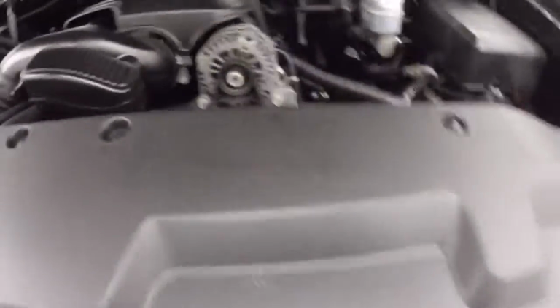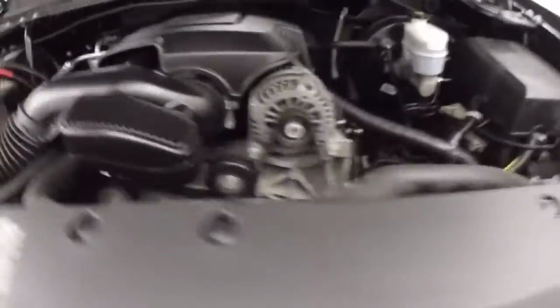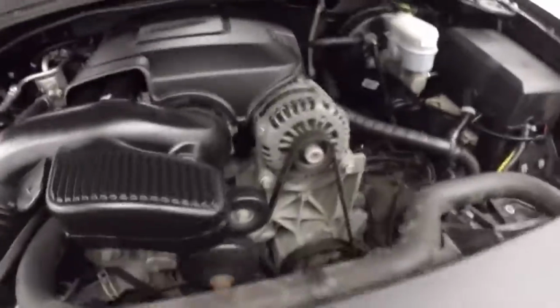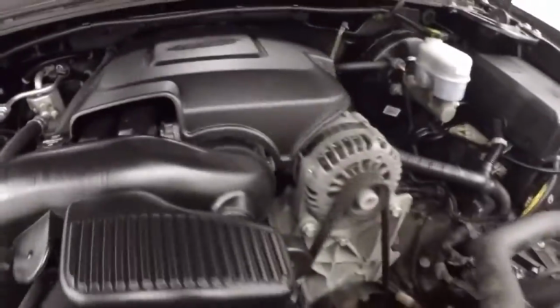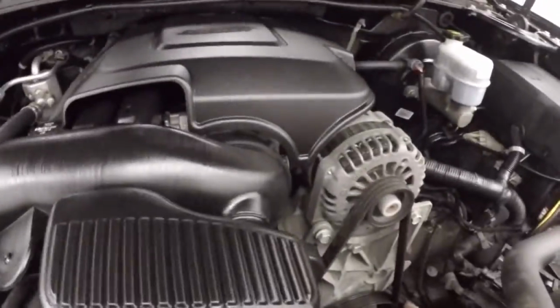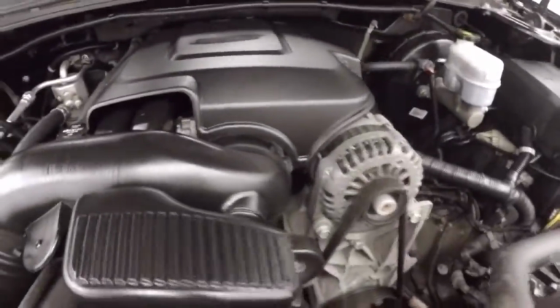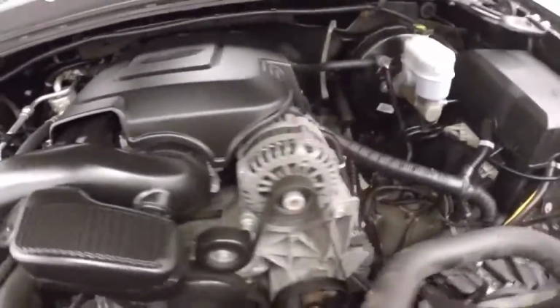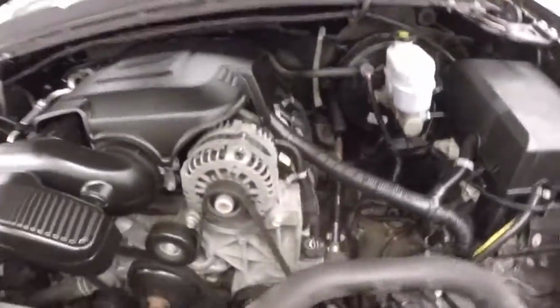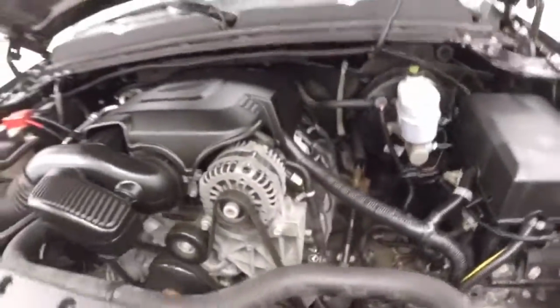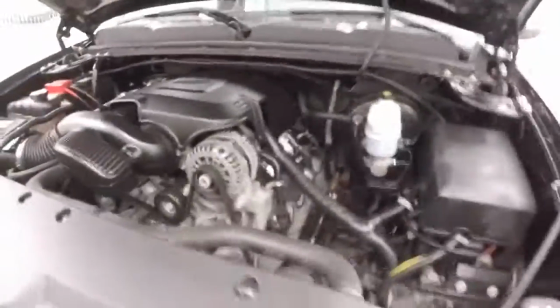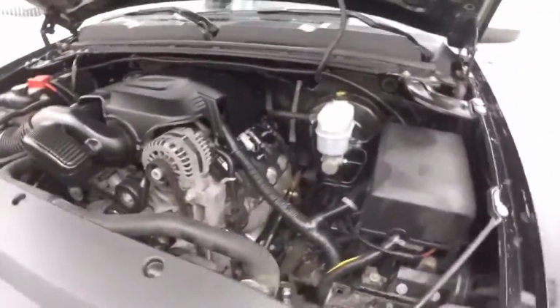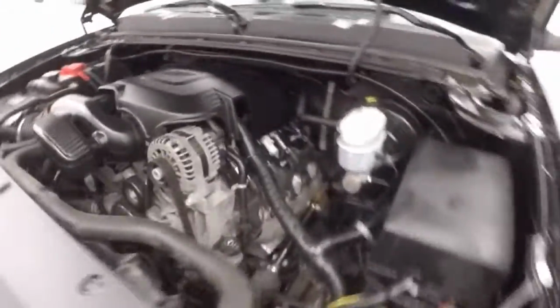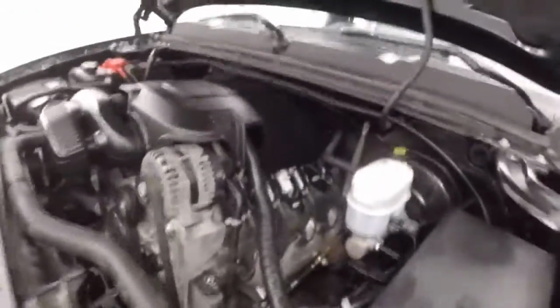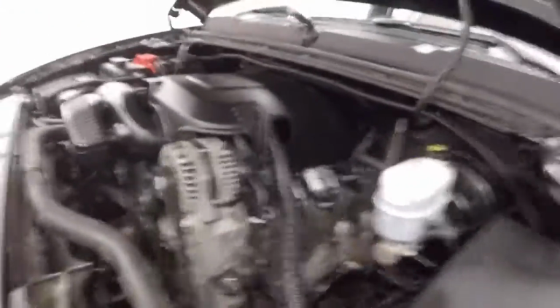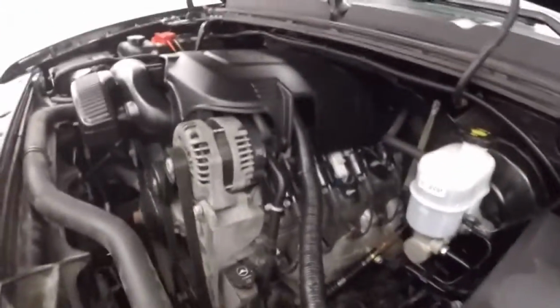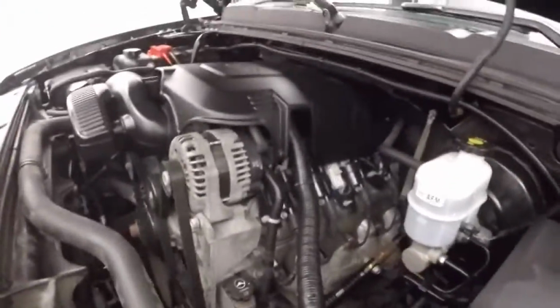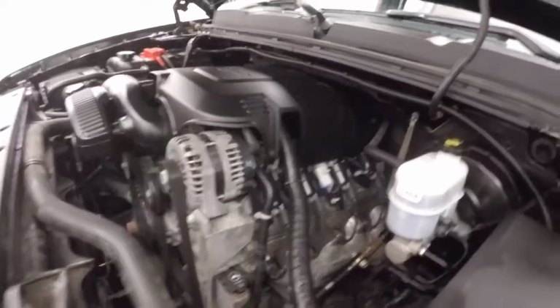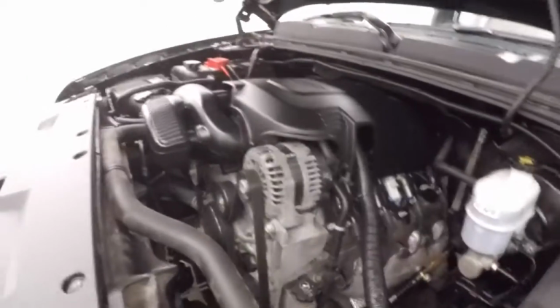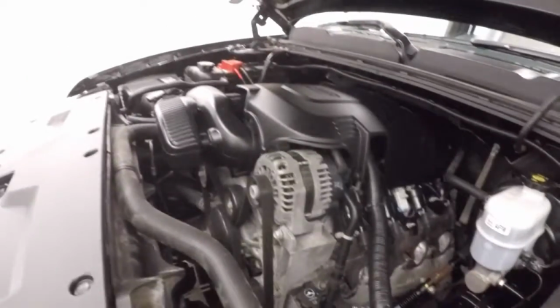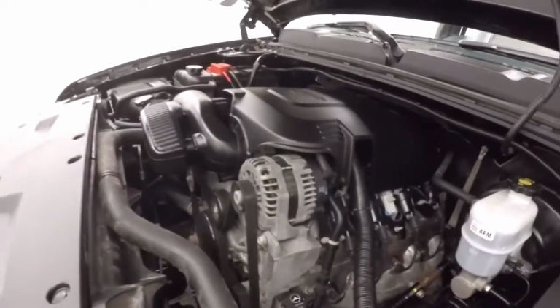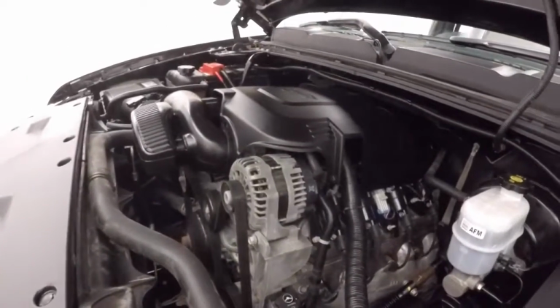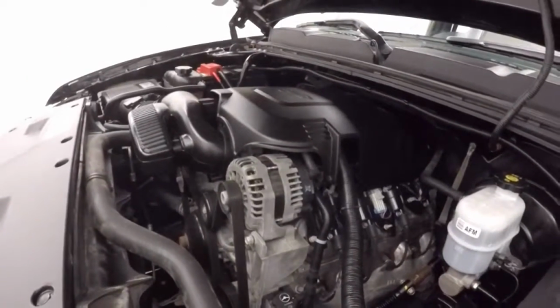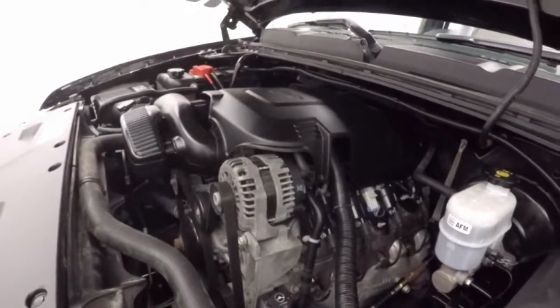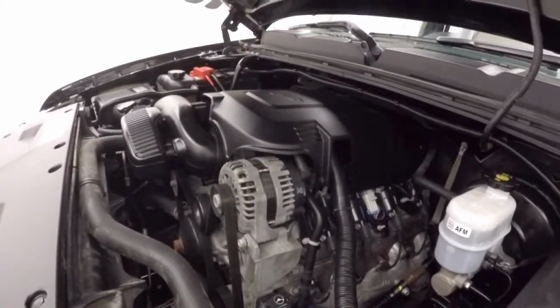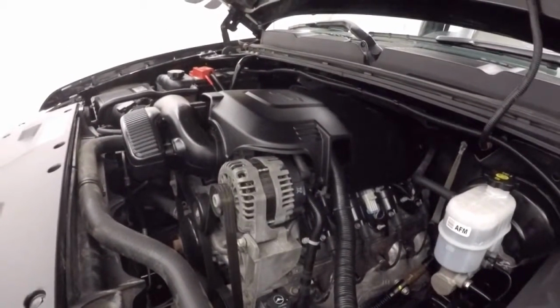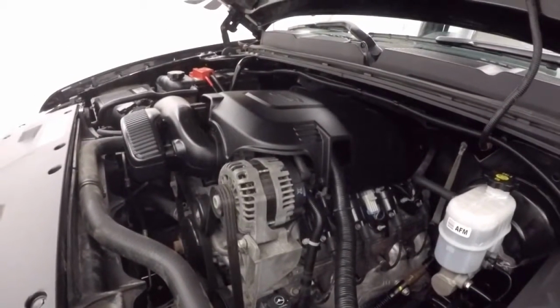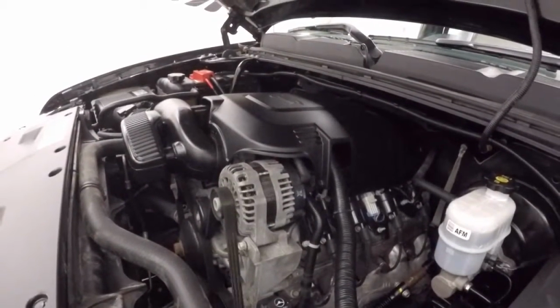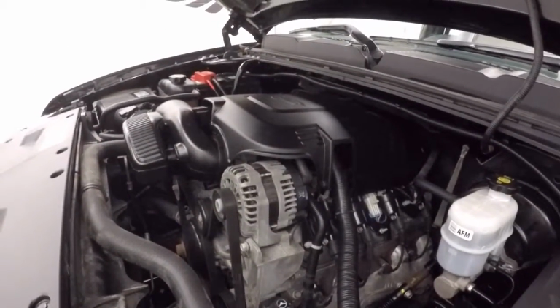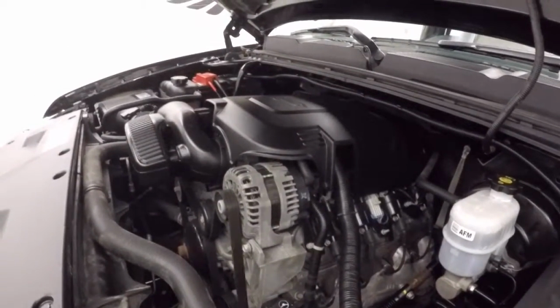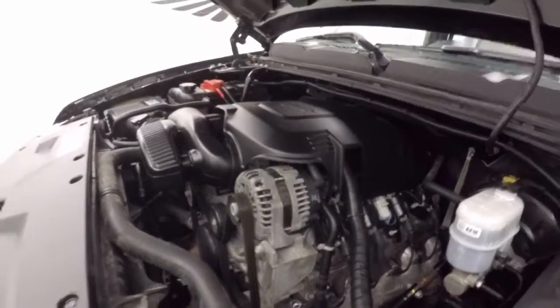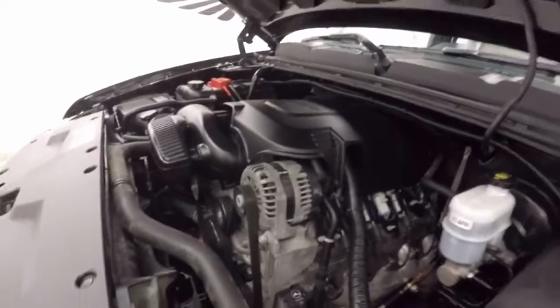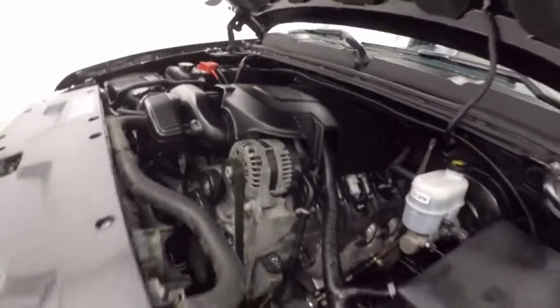Under the hood, it's a 5.3 liter V8 — this is a Vortec V8, nice strong engine. Haul and move whatever you need to haul and move.